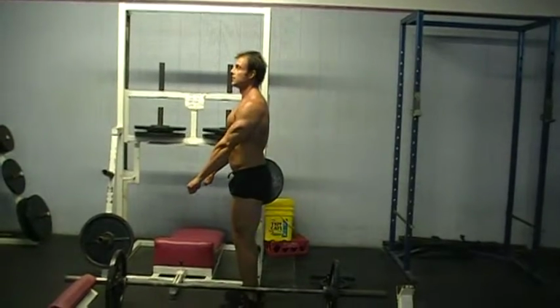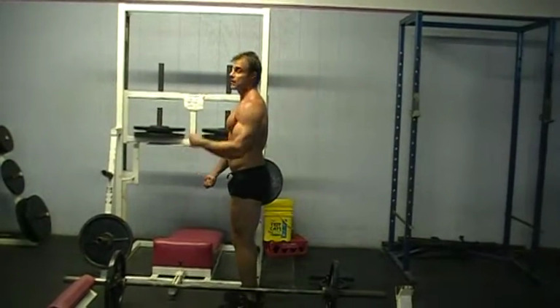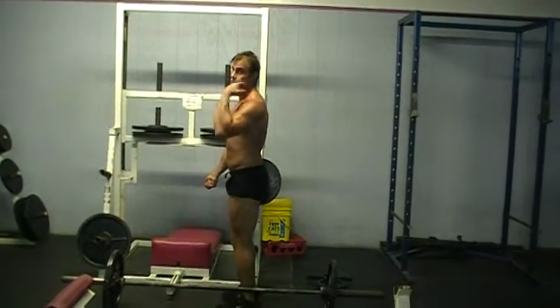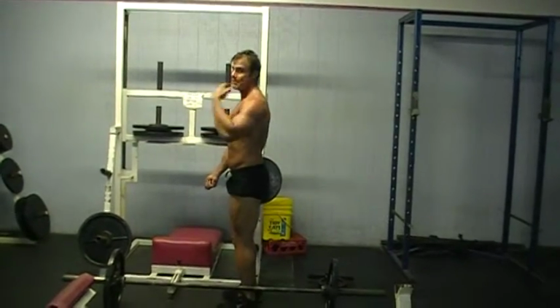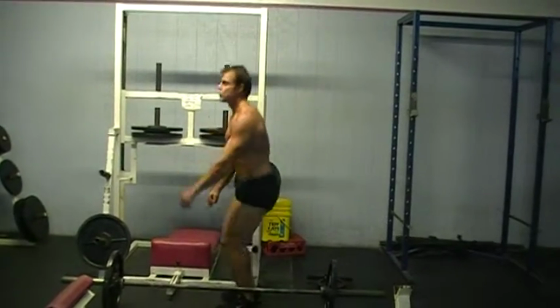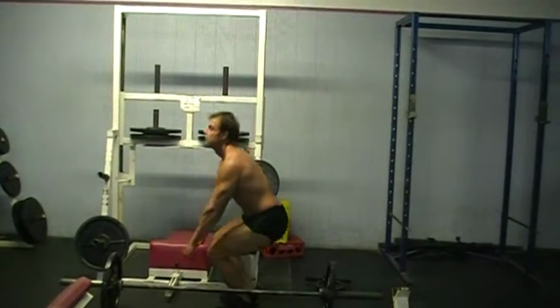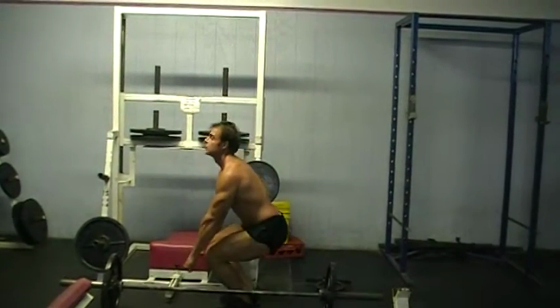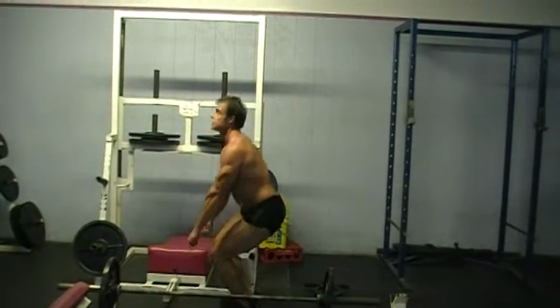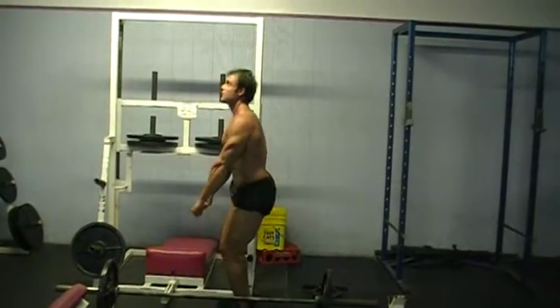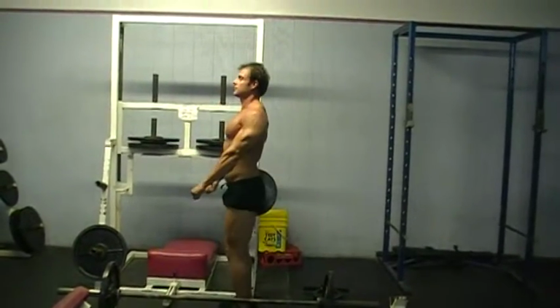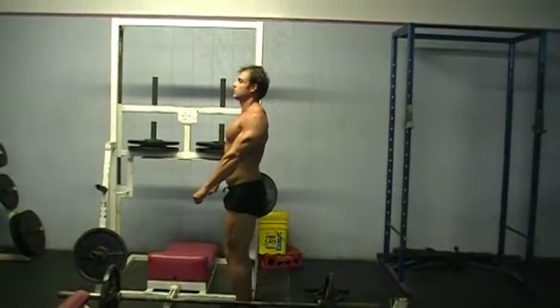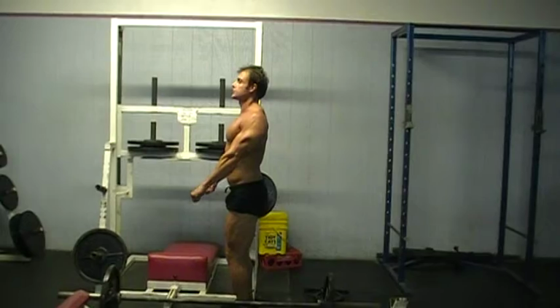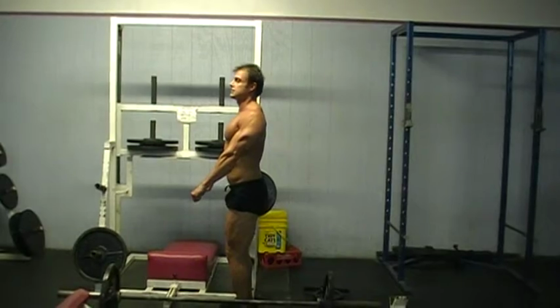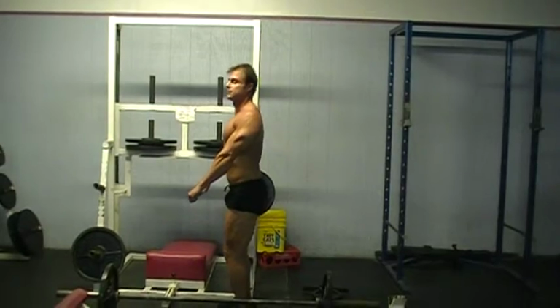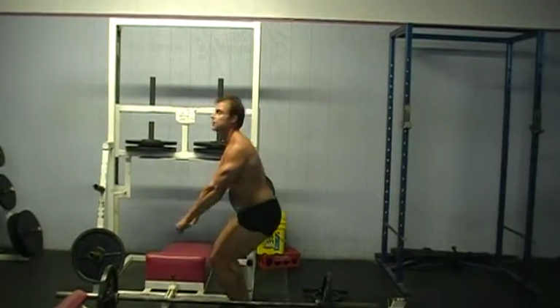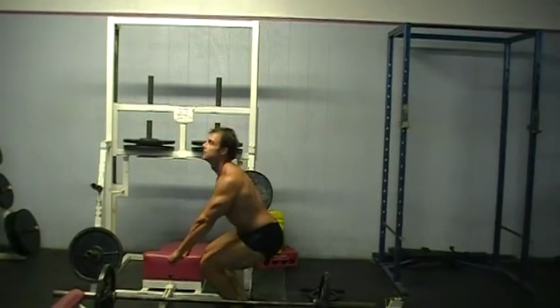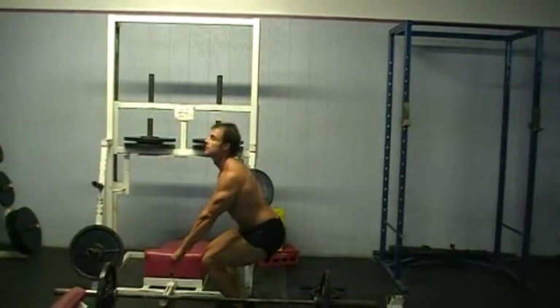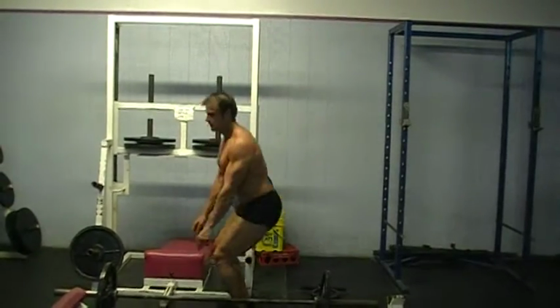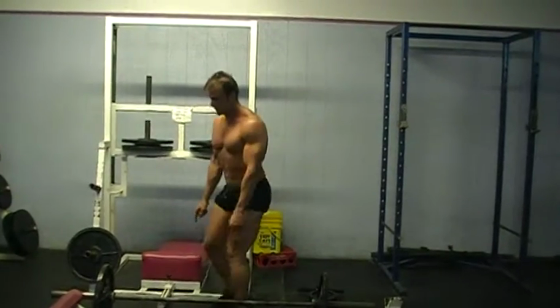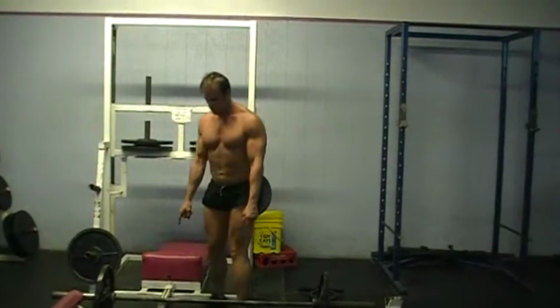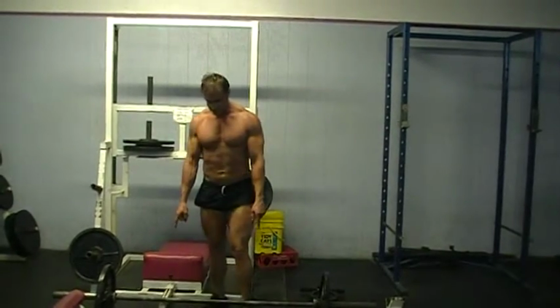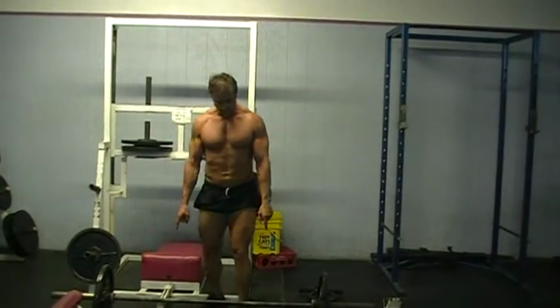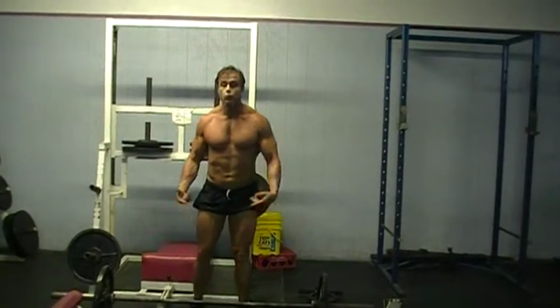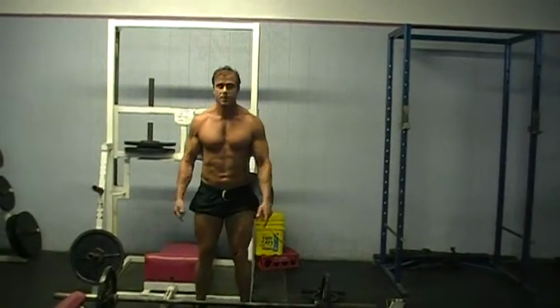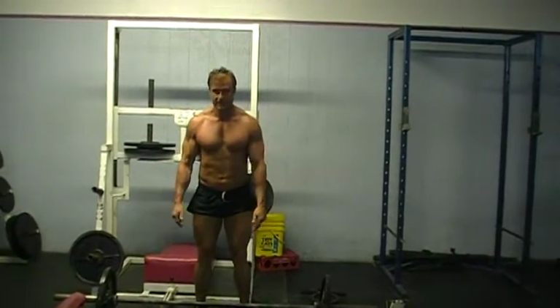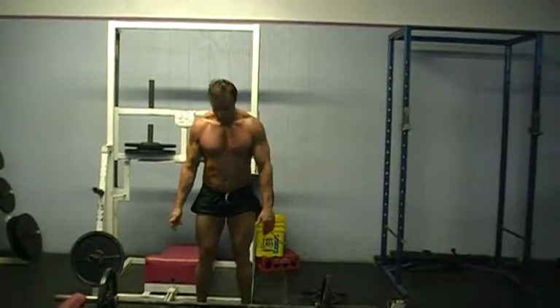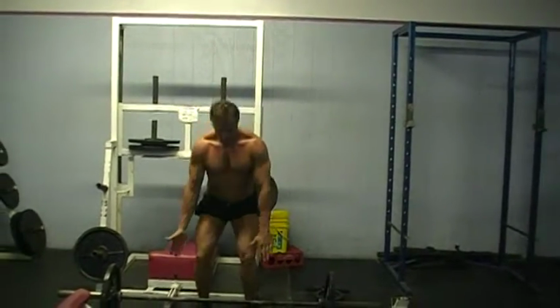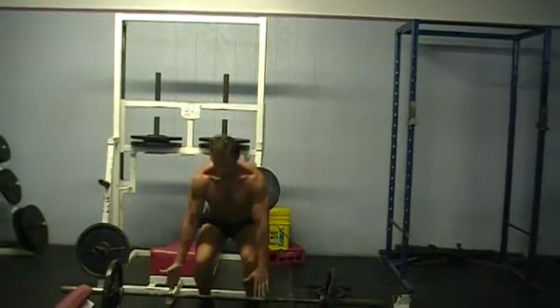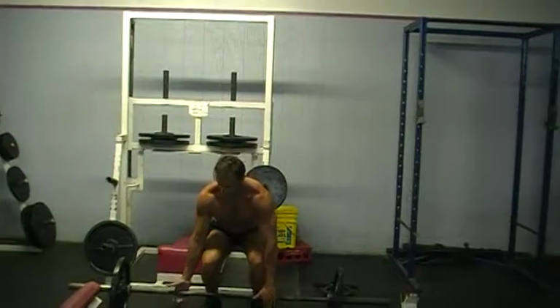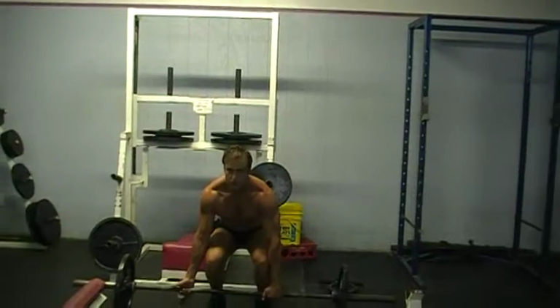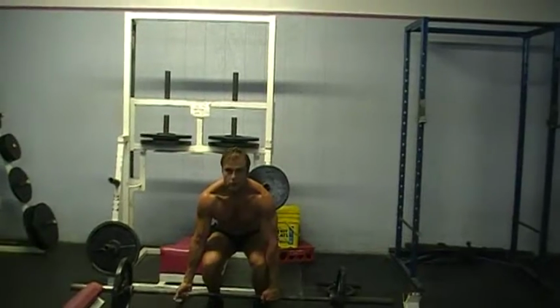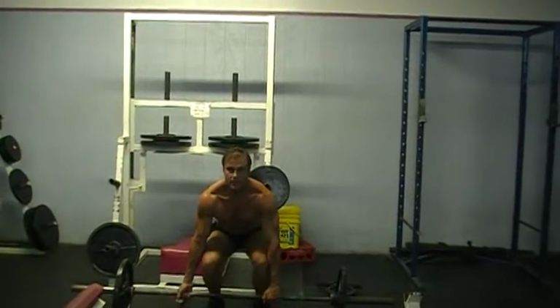If you want to work your traps more, you can come up and give it a little squeeze. Here's the example. I already warmed up my knees. You're going to put underhand and overhand.